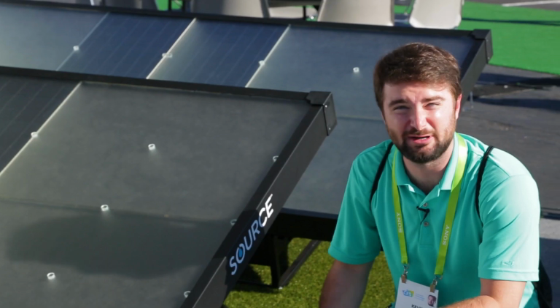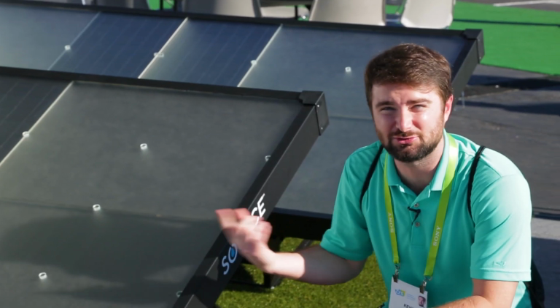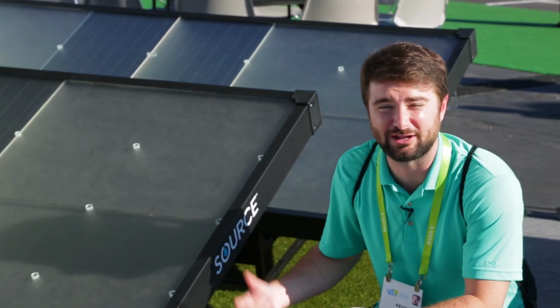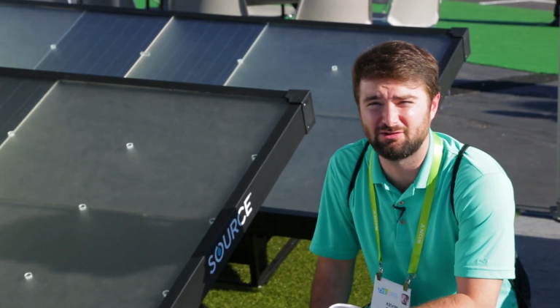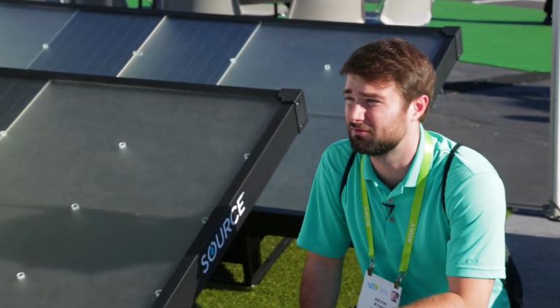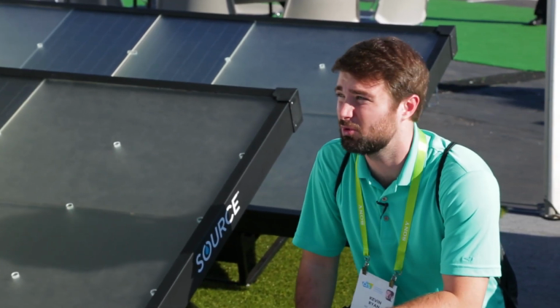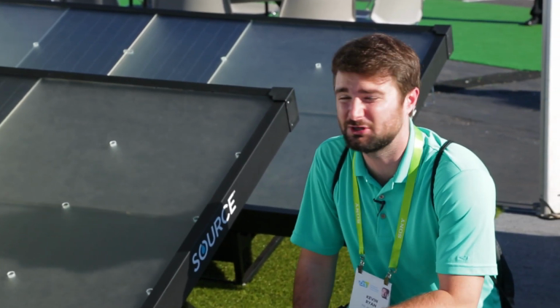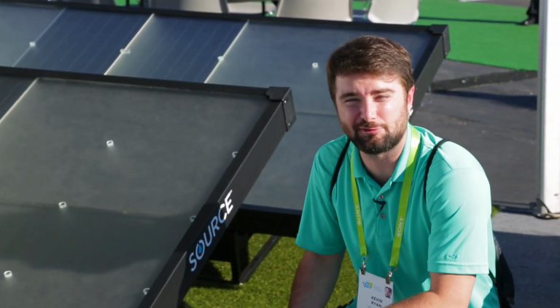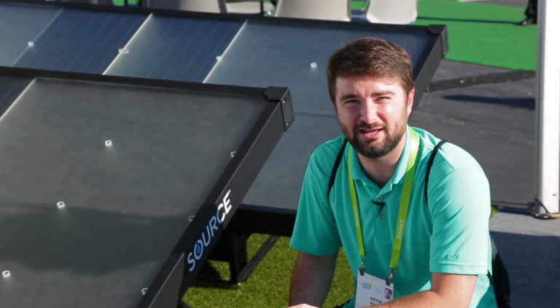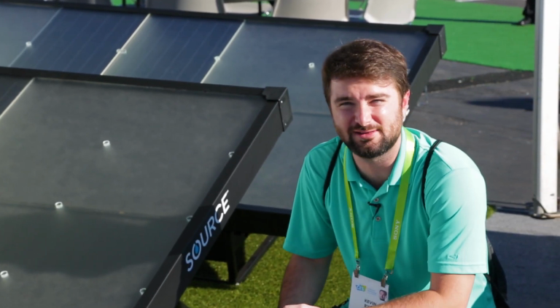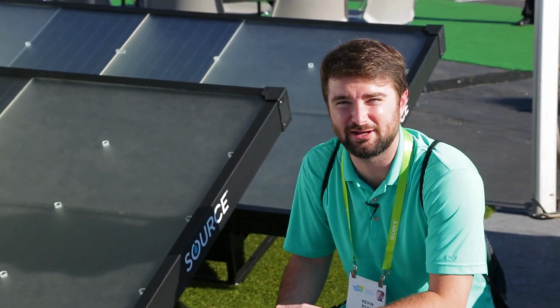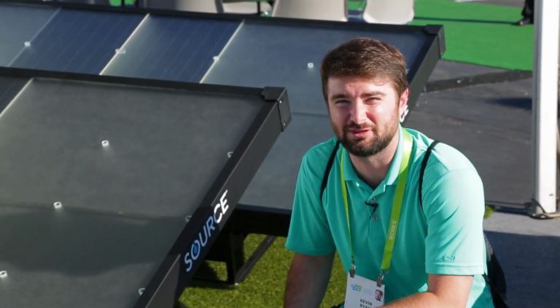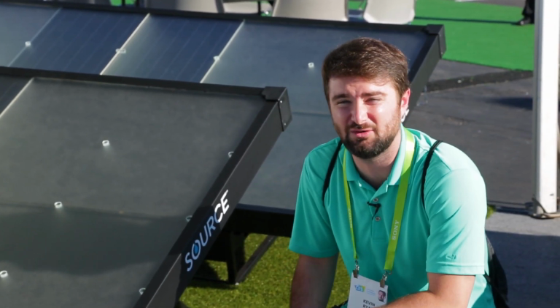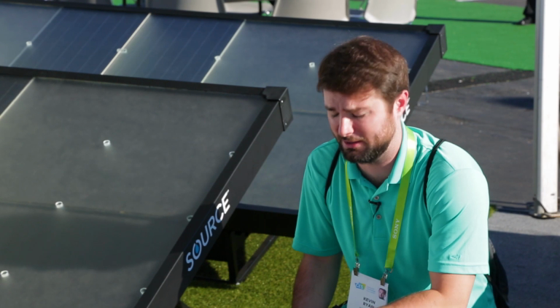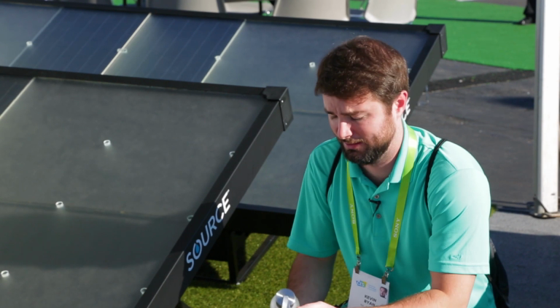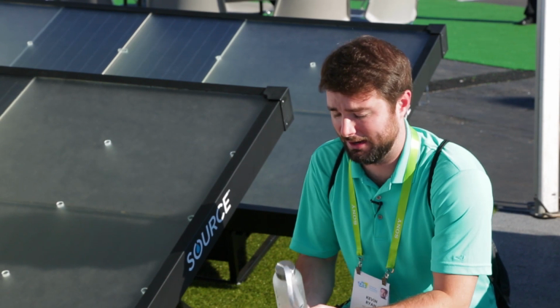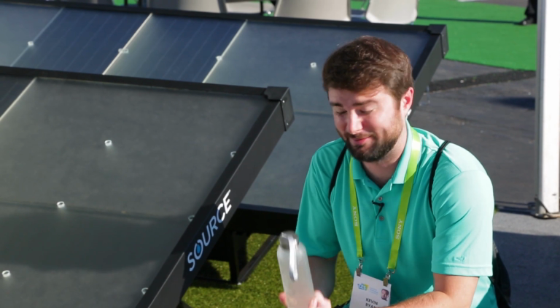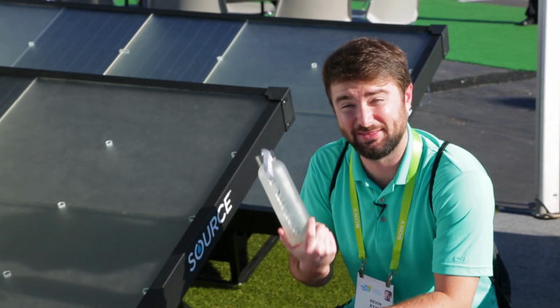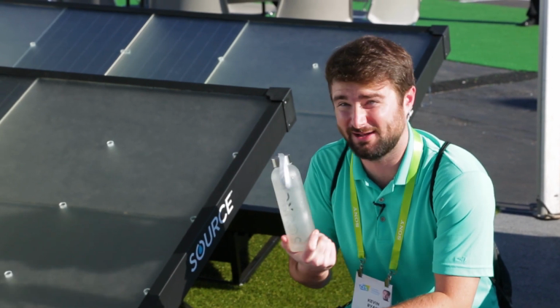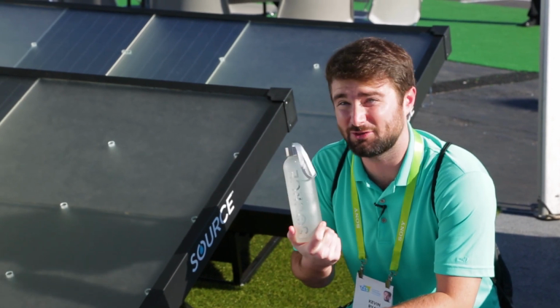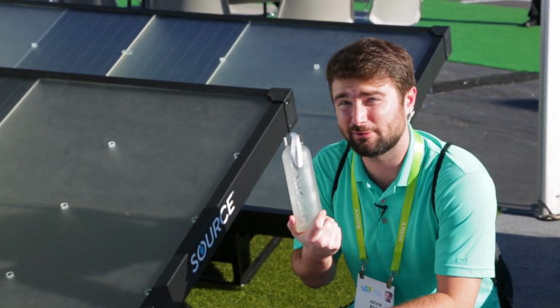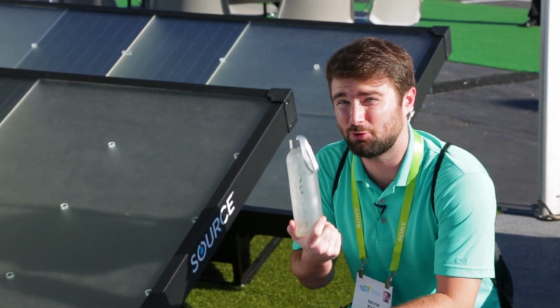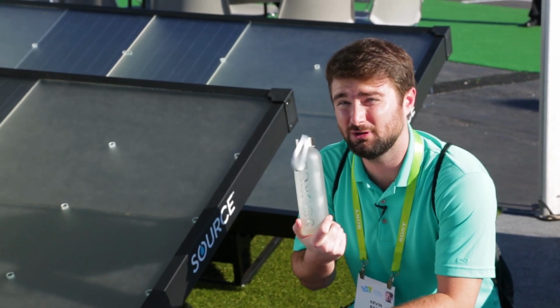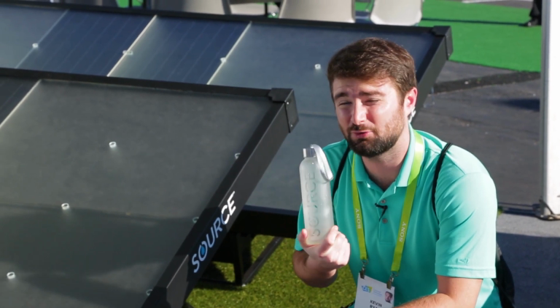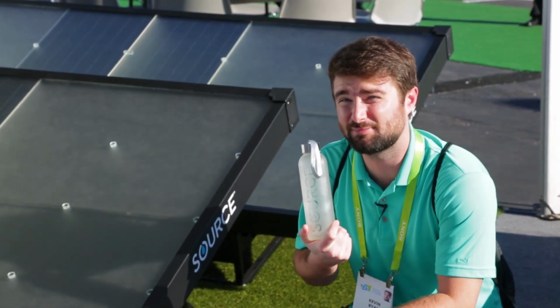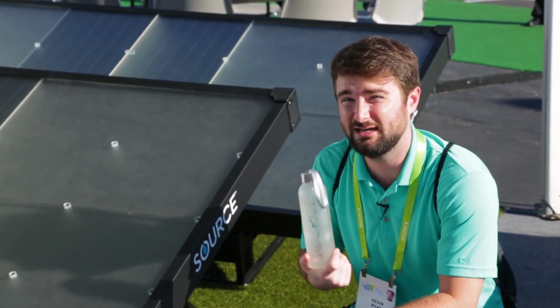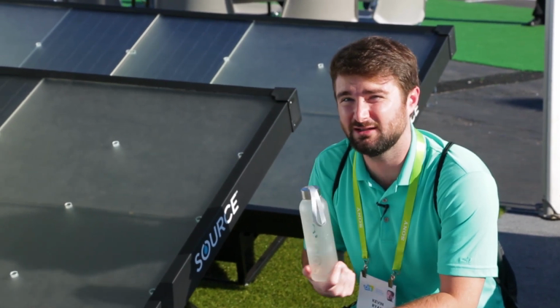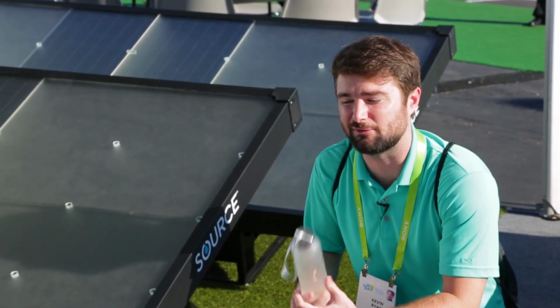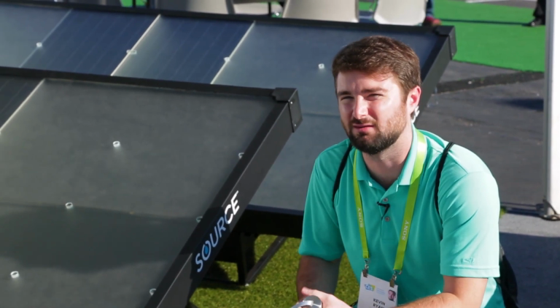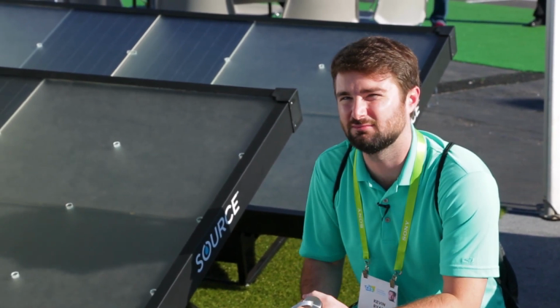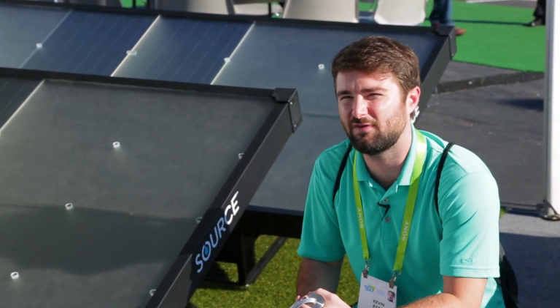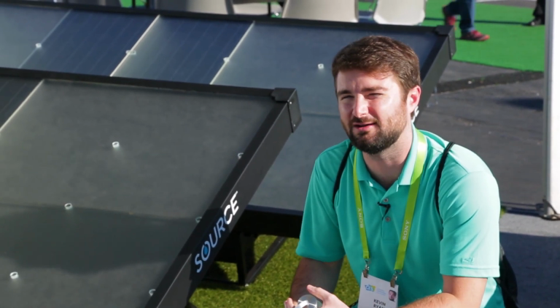The company's been traveling all over the world doing installations in places where they need water, and they say that the water is cool, crisp, clean, and delicious — but let's find out.